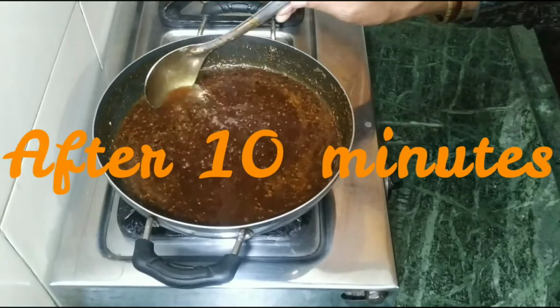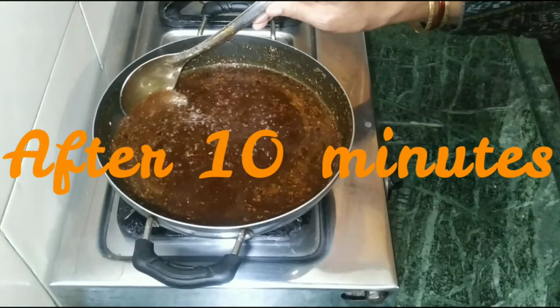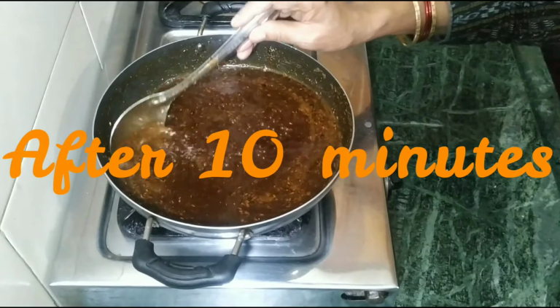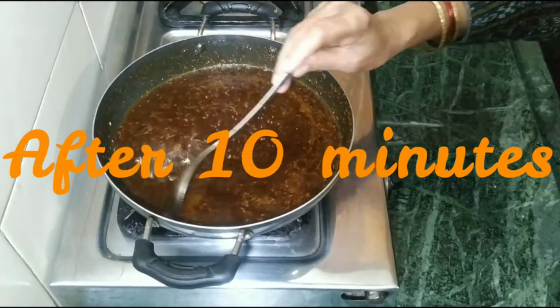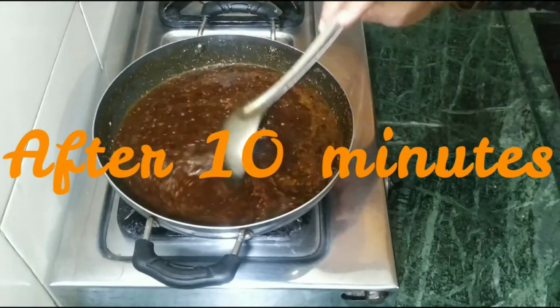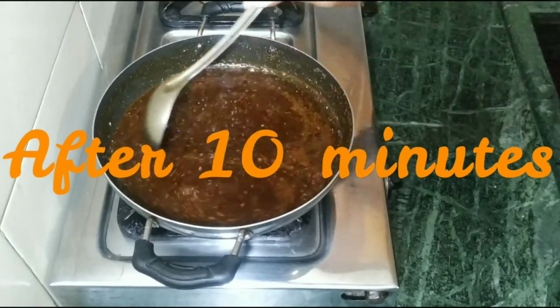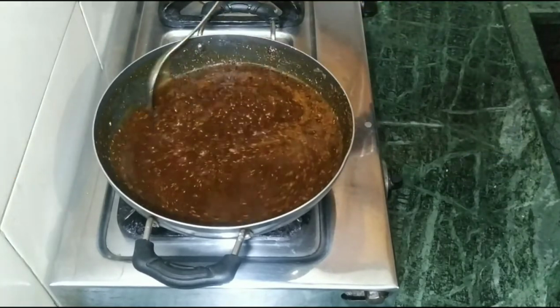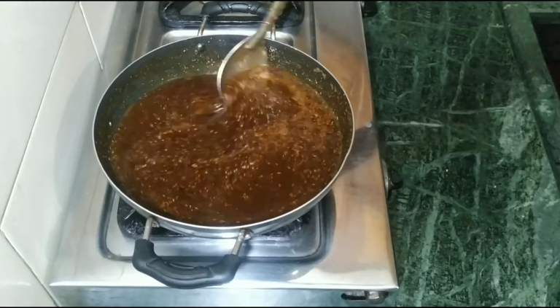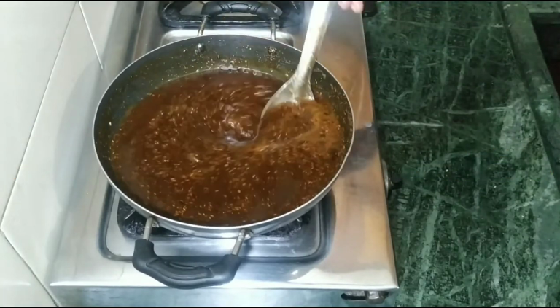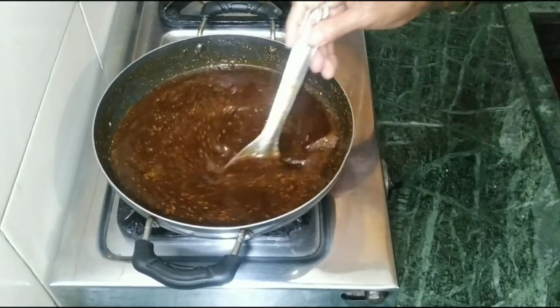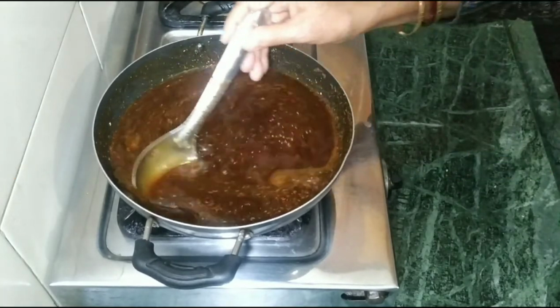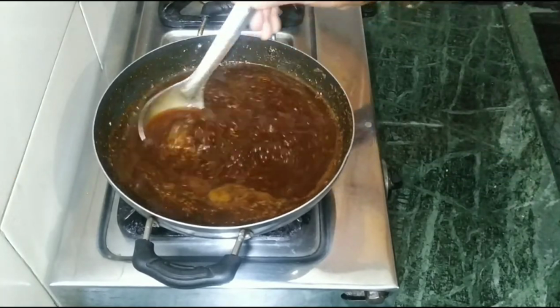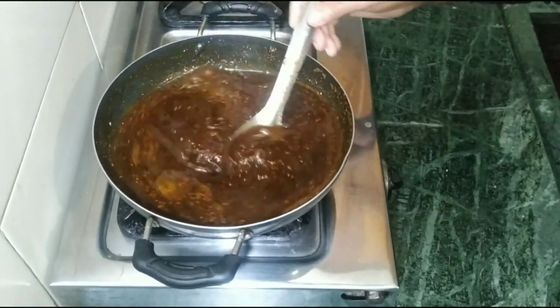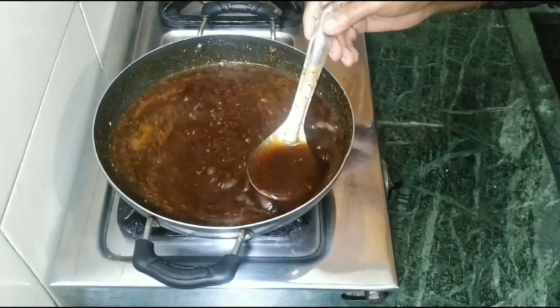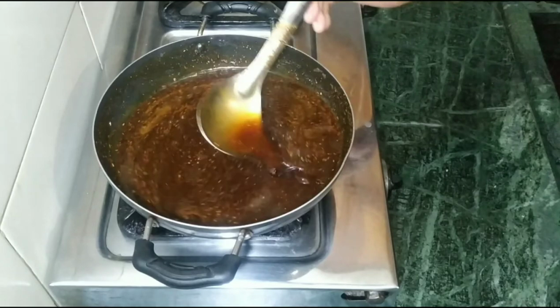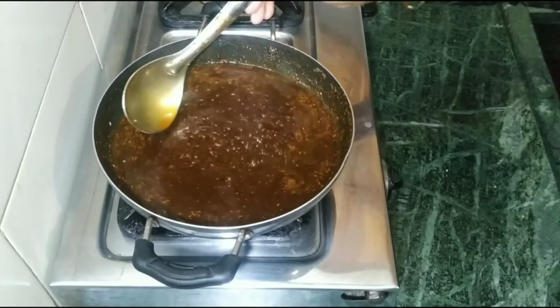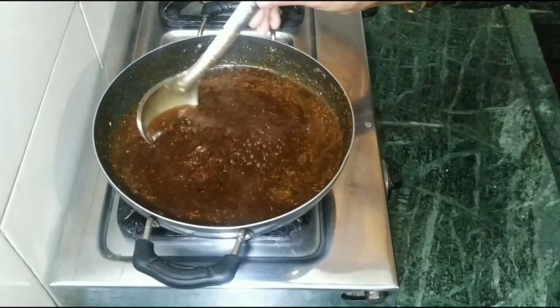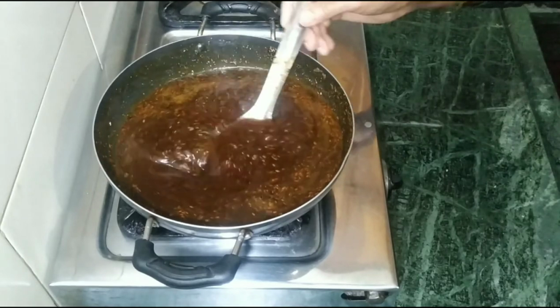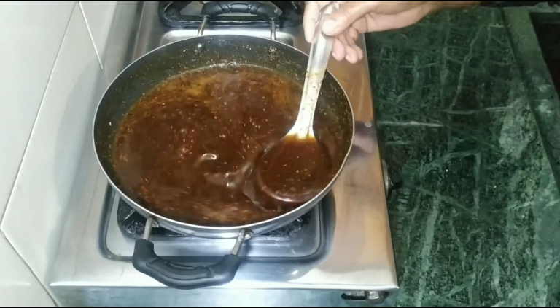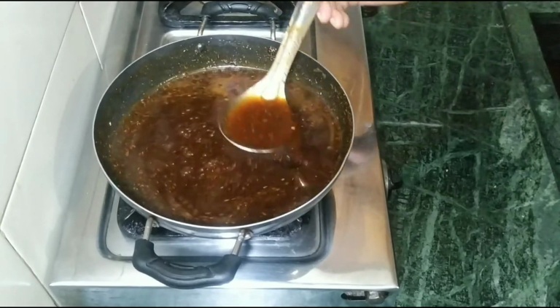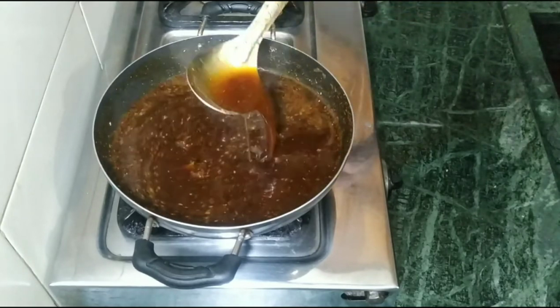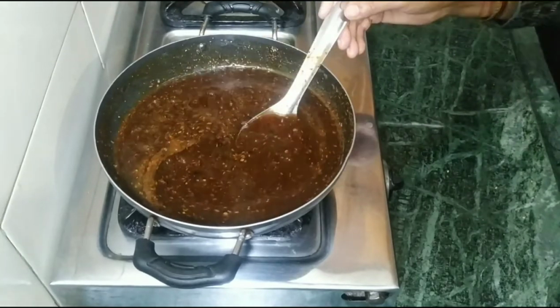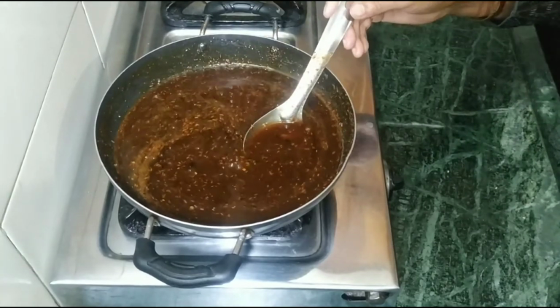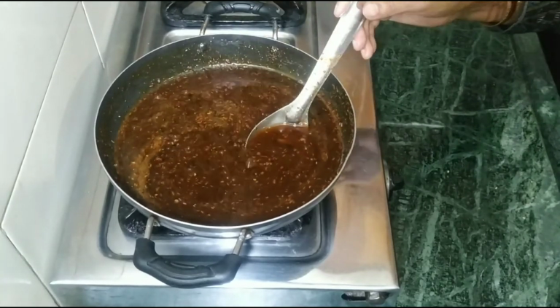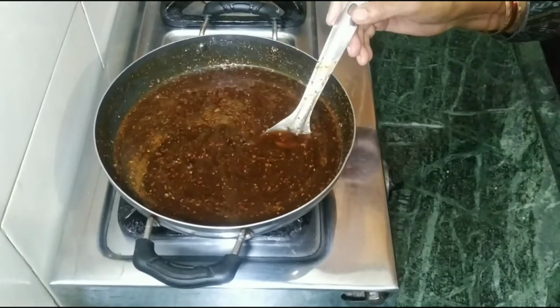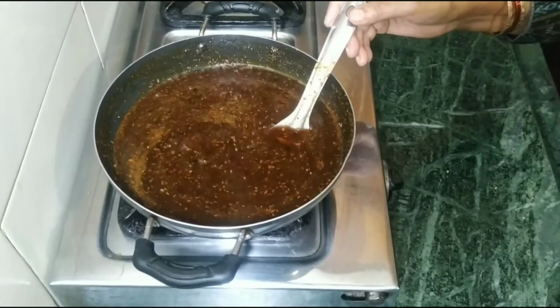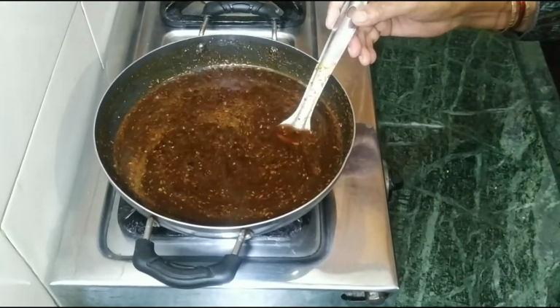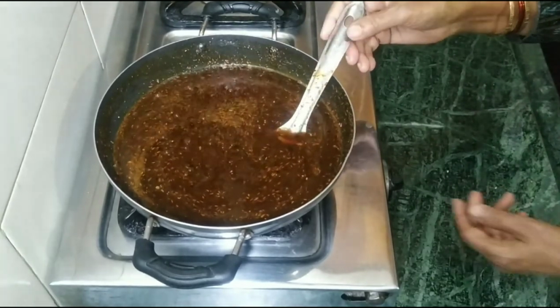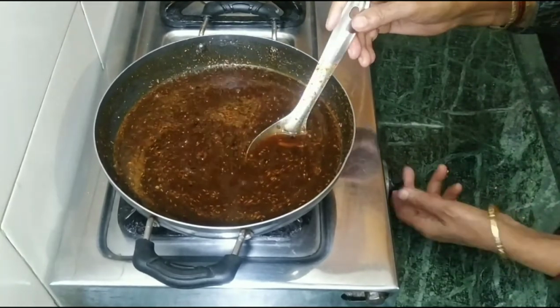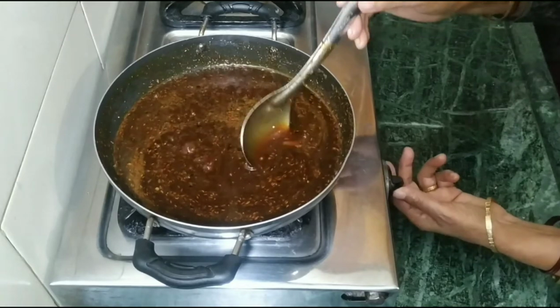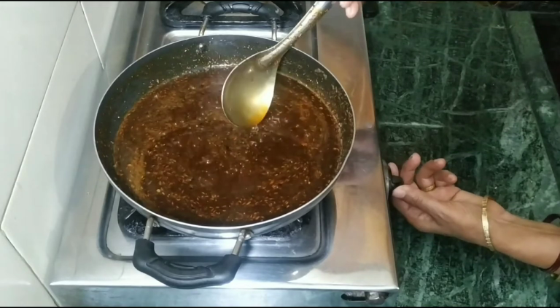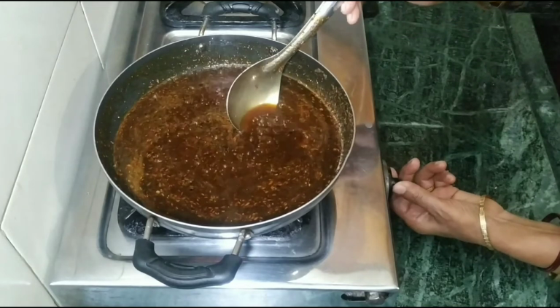We have about 10 minutes. We need to keep the heat on medium and the mixture is cooking. After the heat, we will keep the gas on low heat.